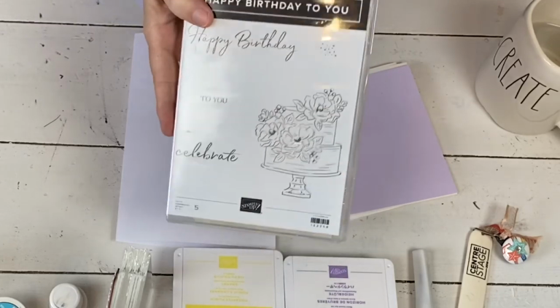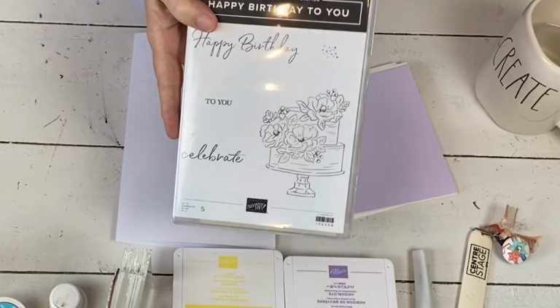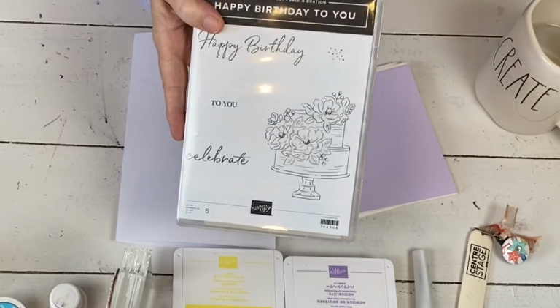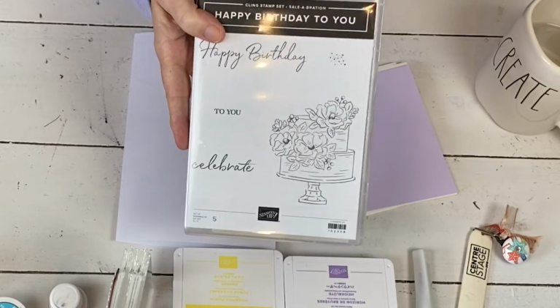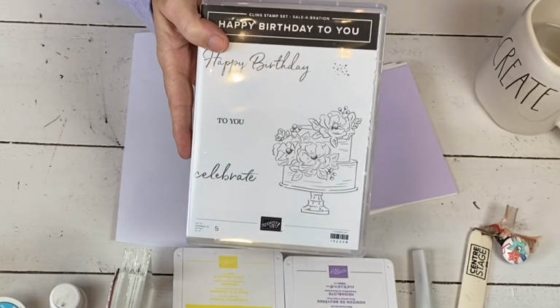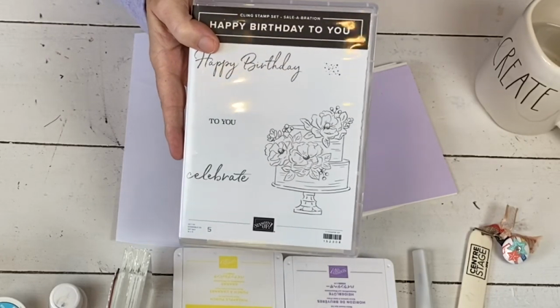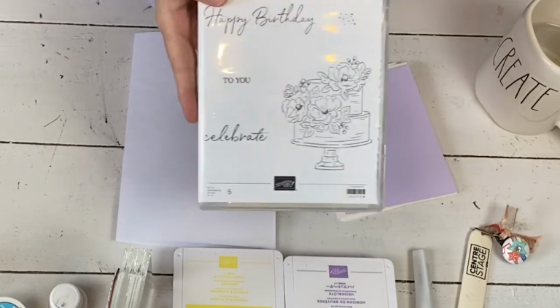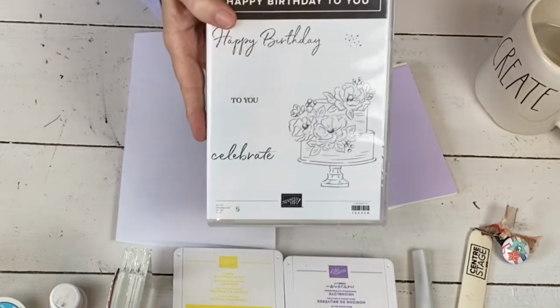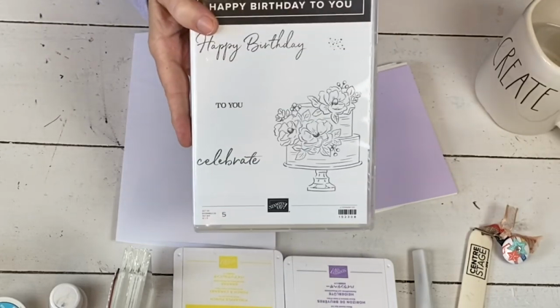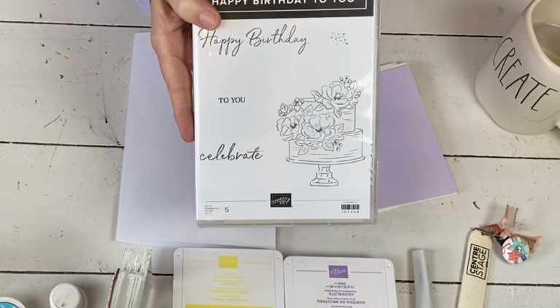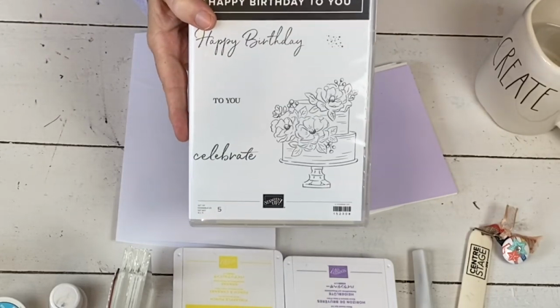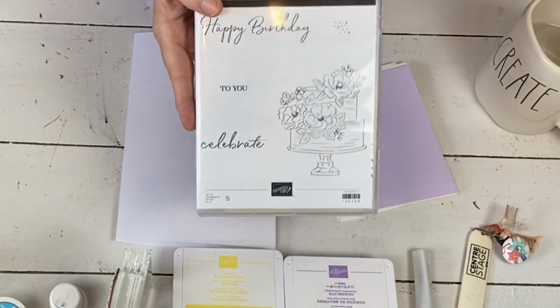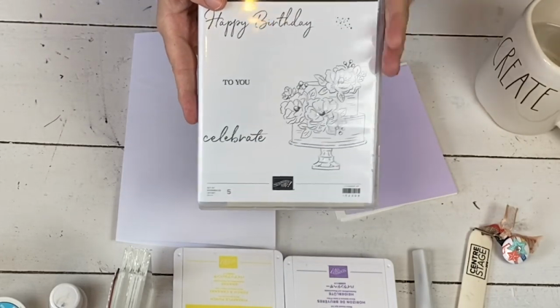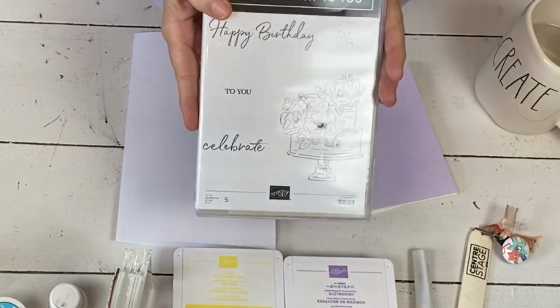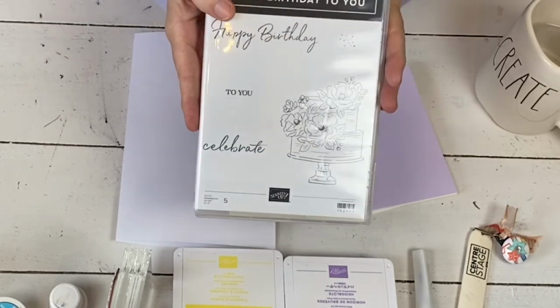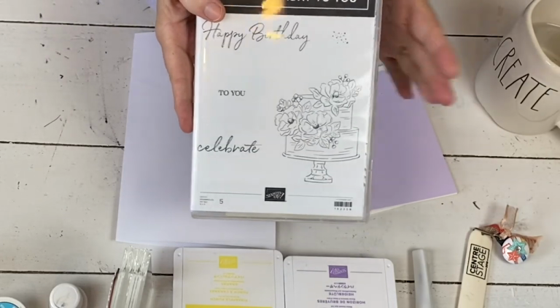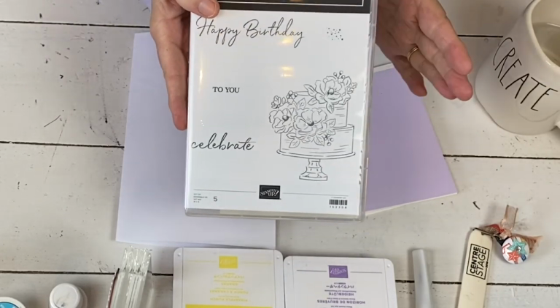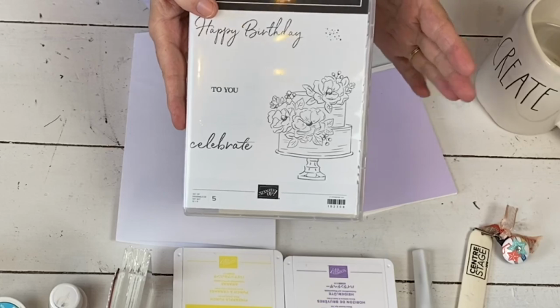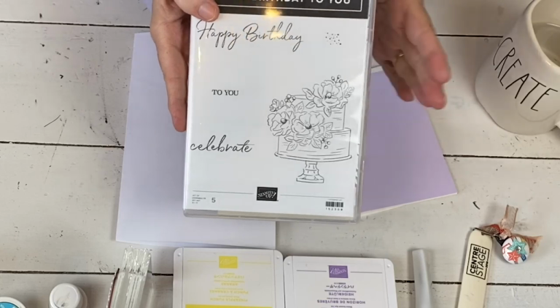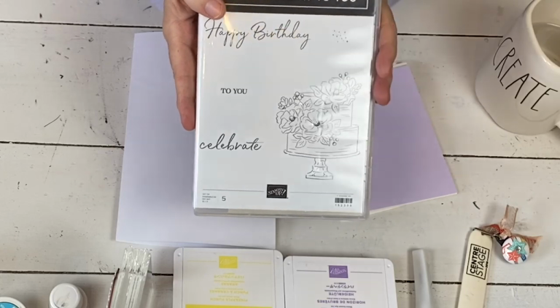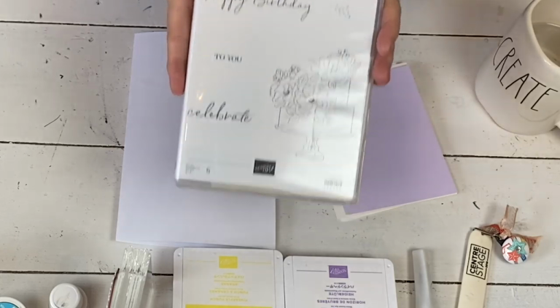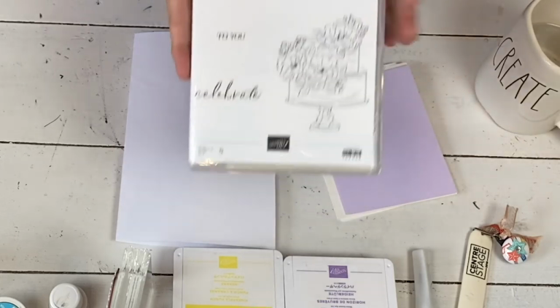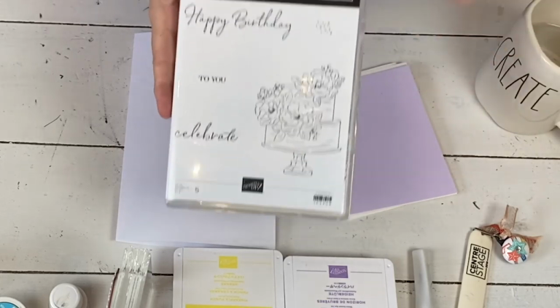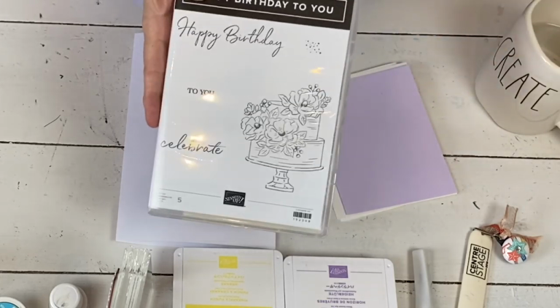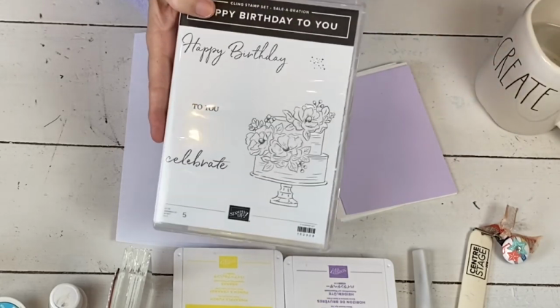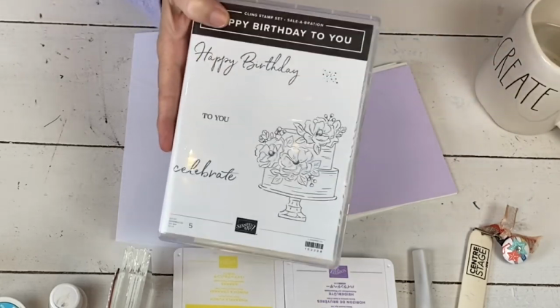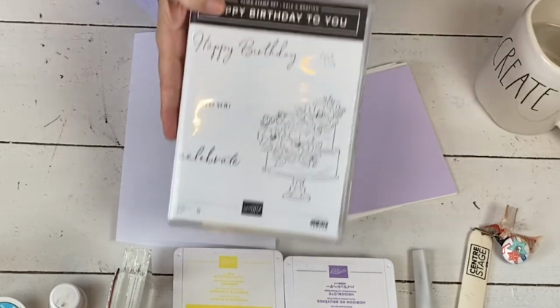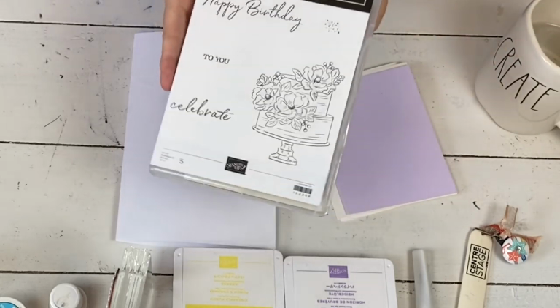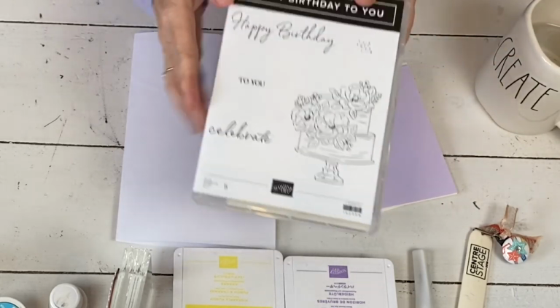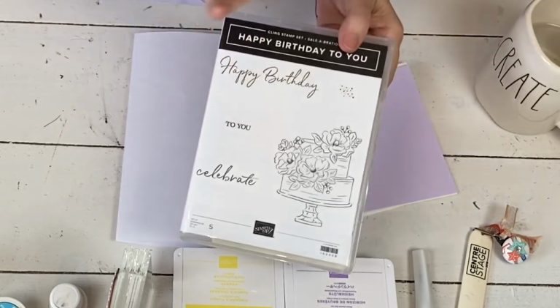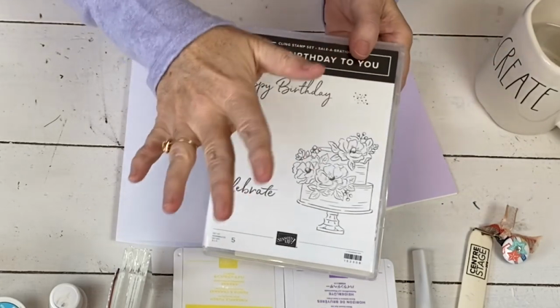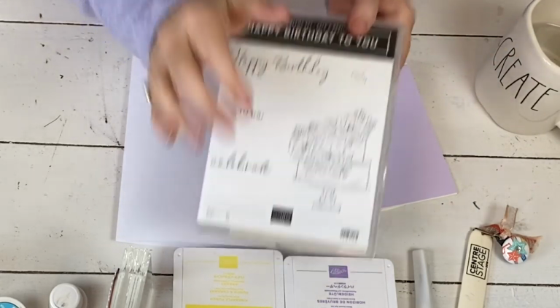I have a couple more sample cards I'm going to make with the stamps and the dies. By the end I'll show you all of the ones I've made with them because they're fabulous.